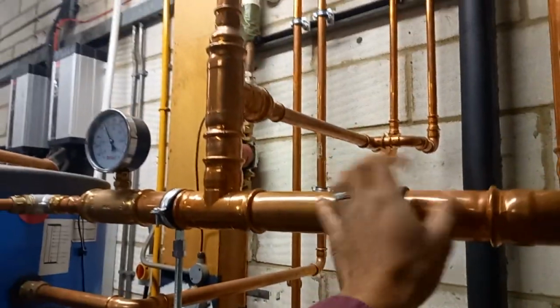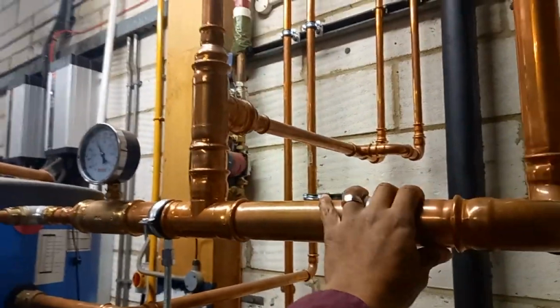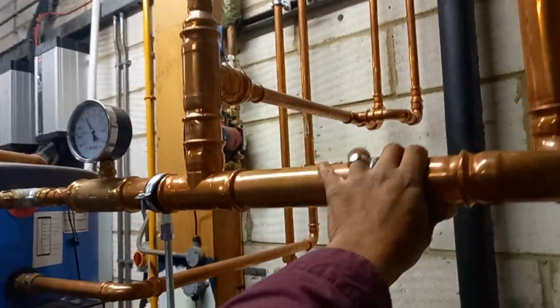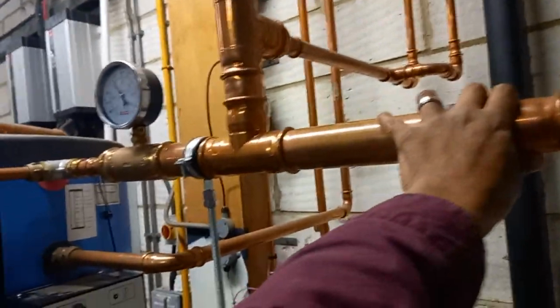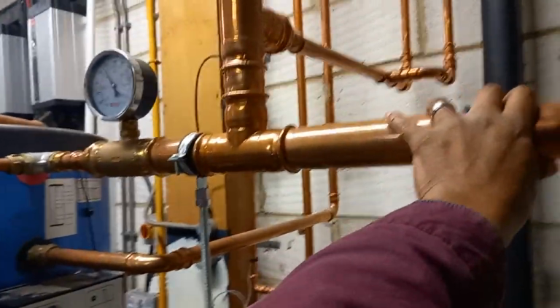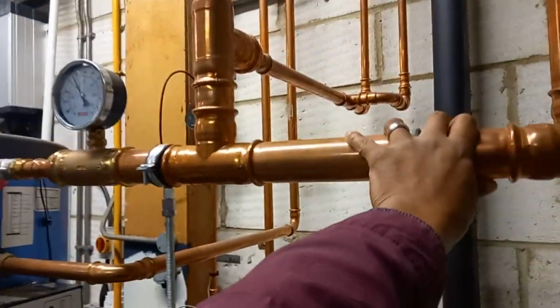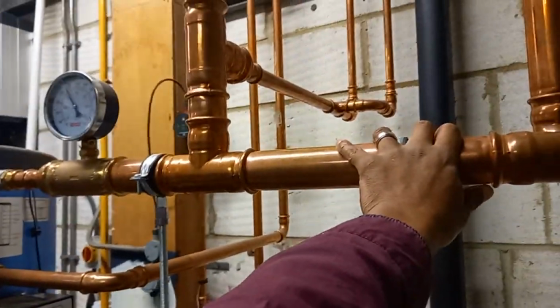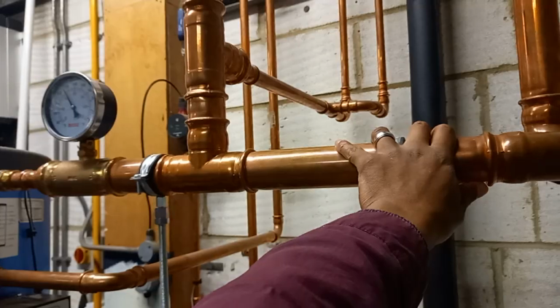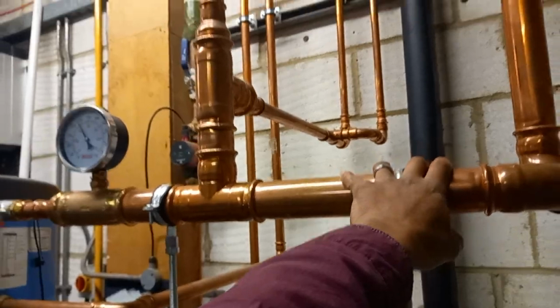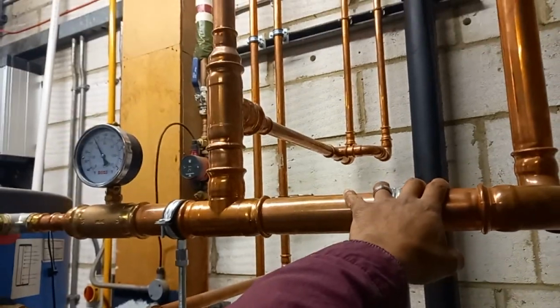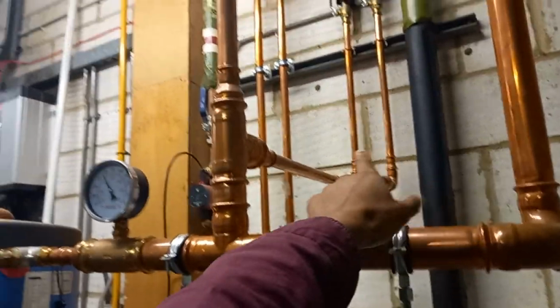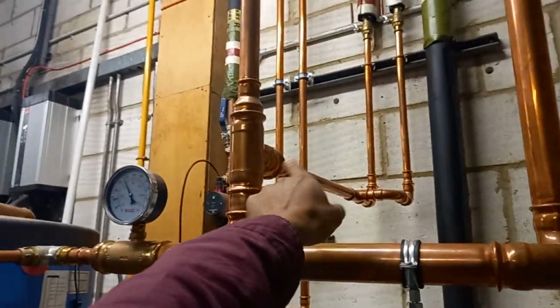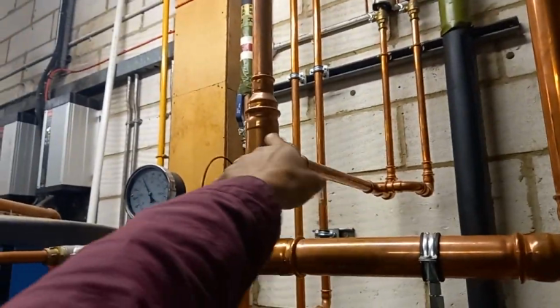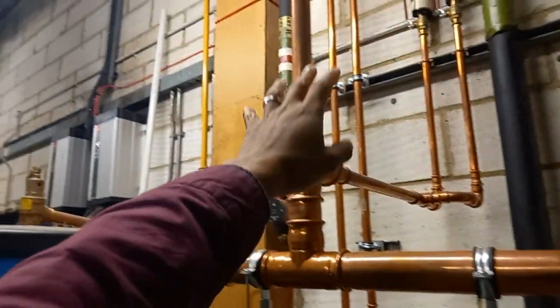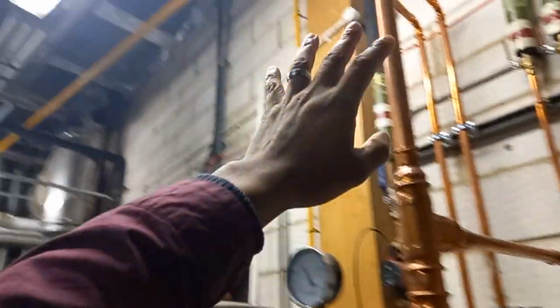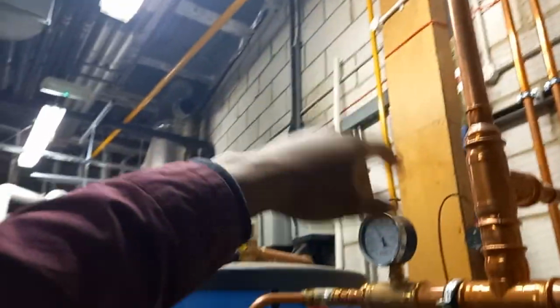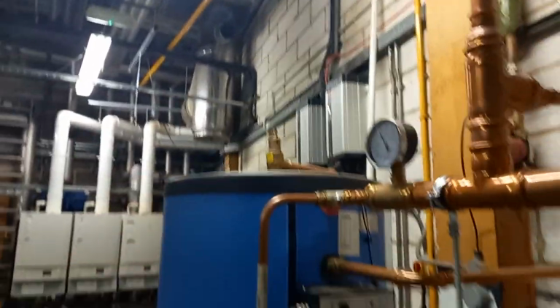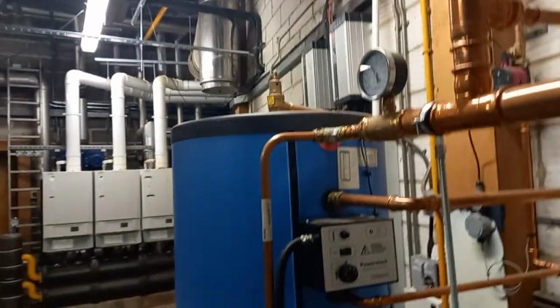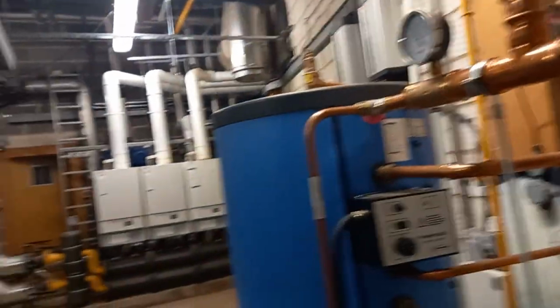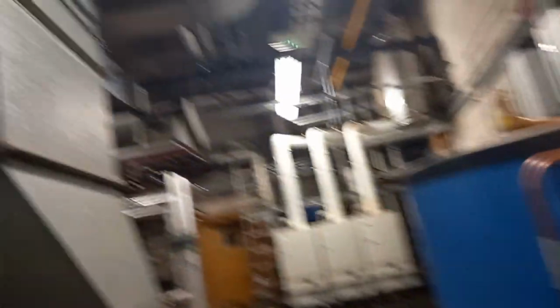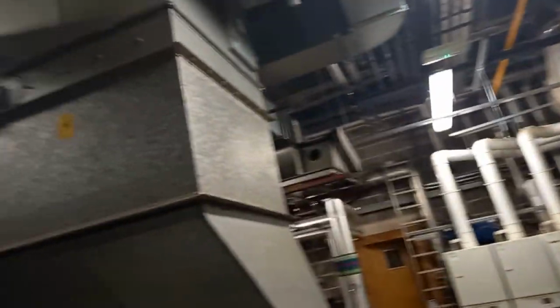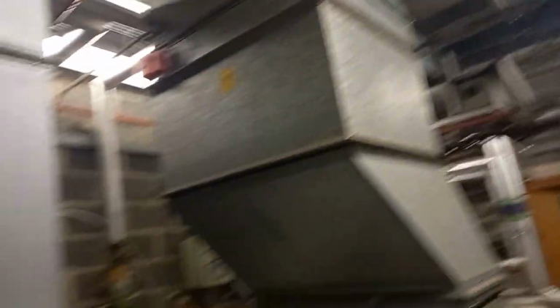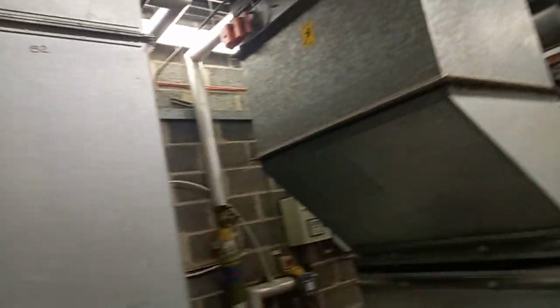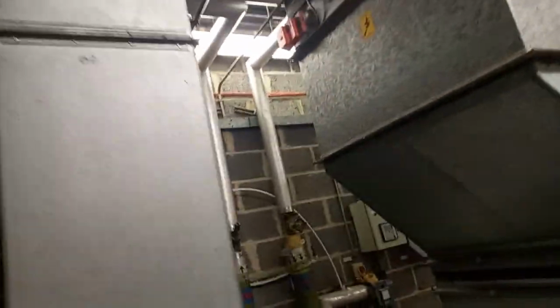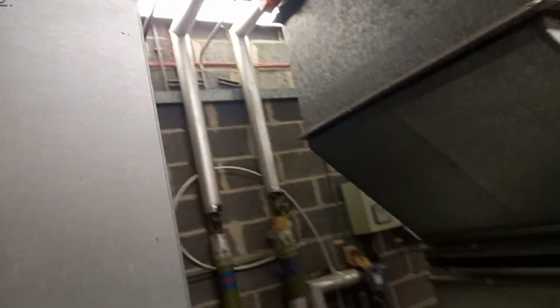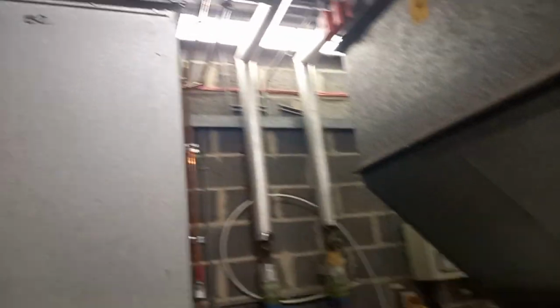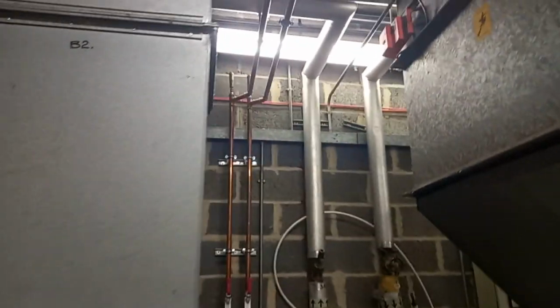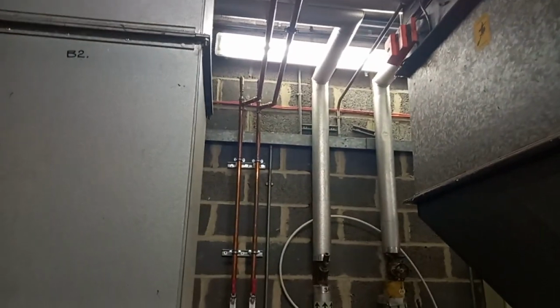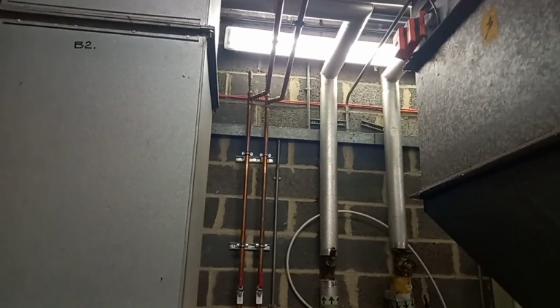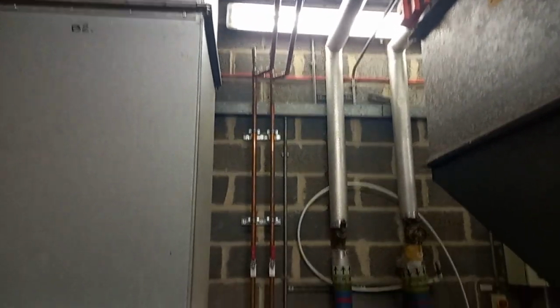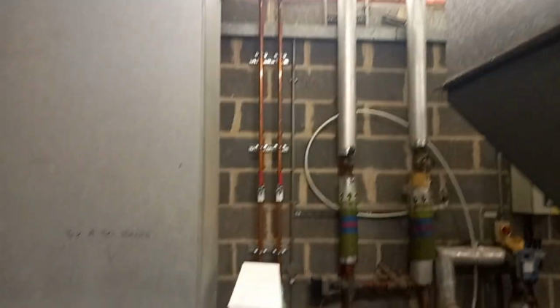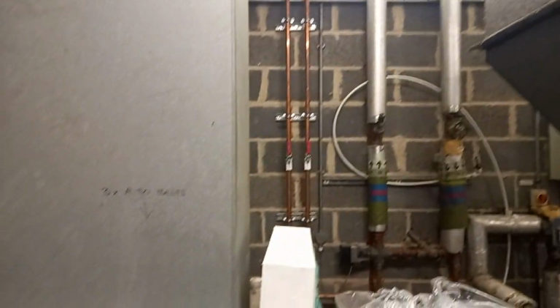This all looks kind of new, but this should be lagged — all of this should be lagged. I could recommend that. So that's a hot water service pub; they've got some clips up there and AAVs.